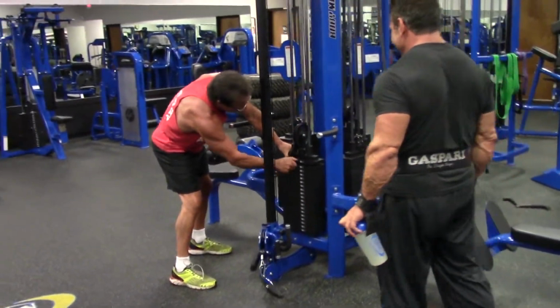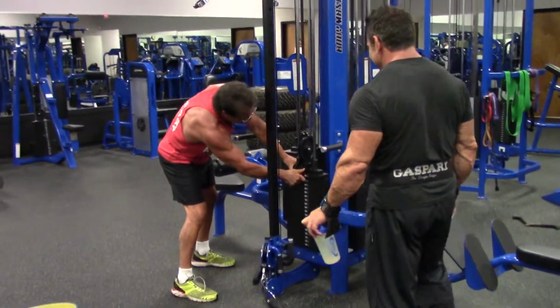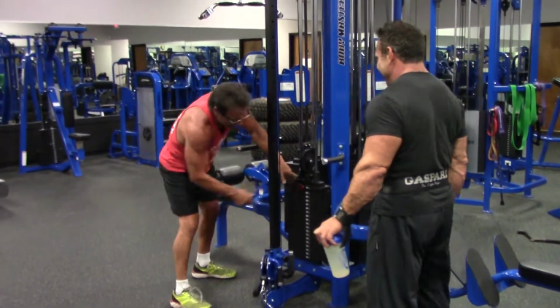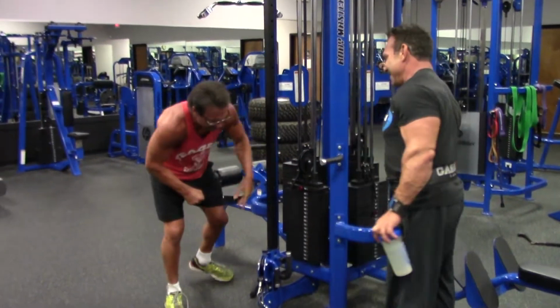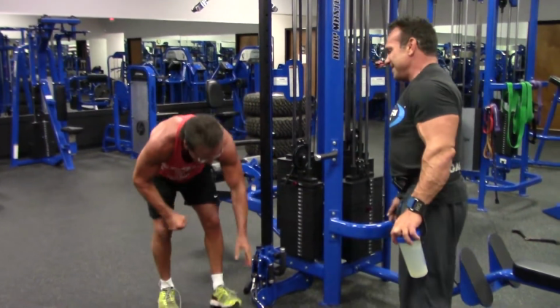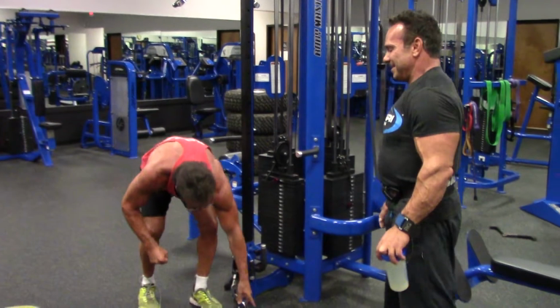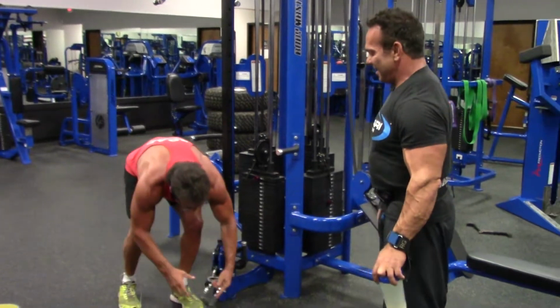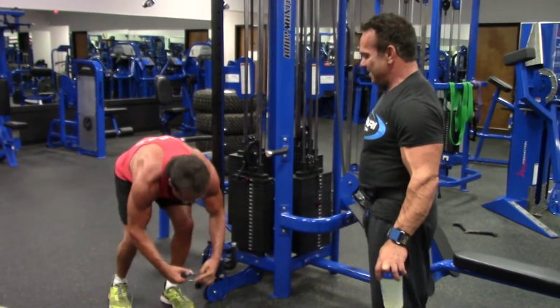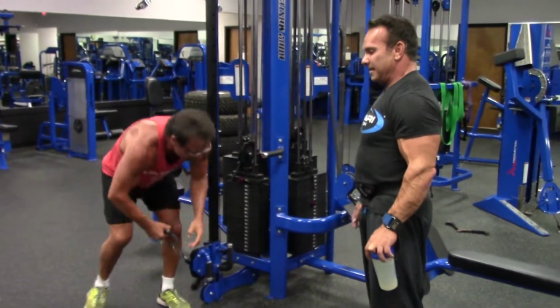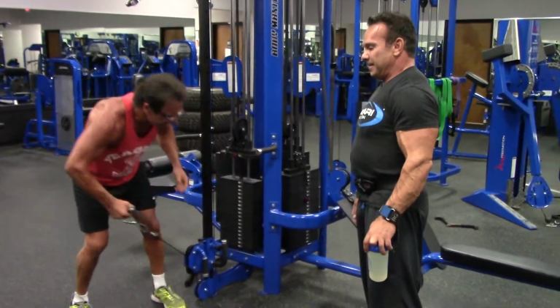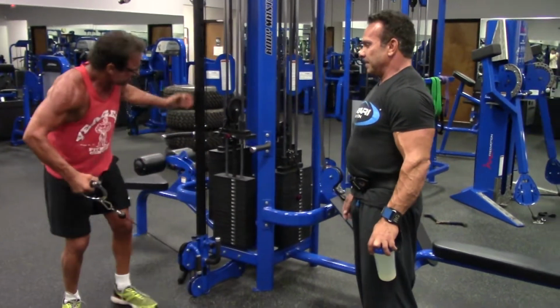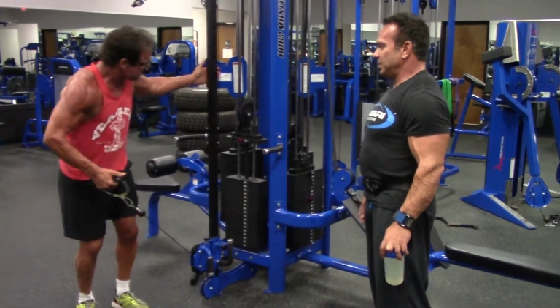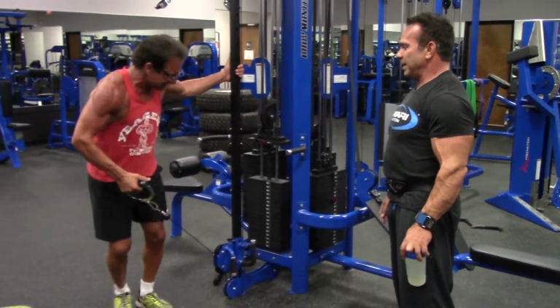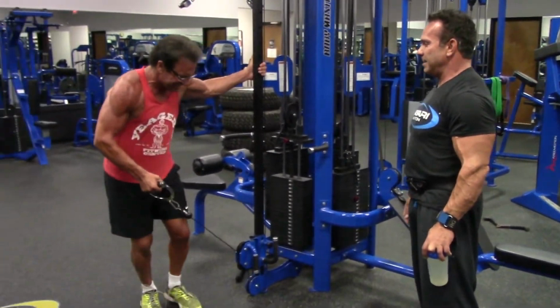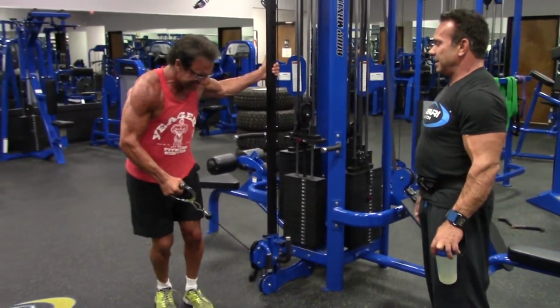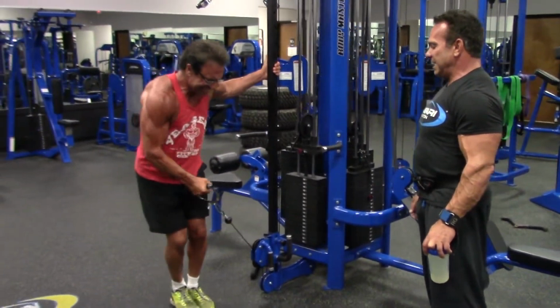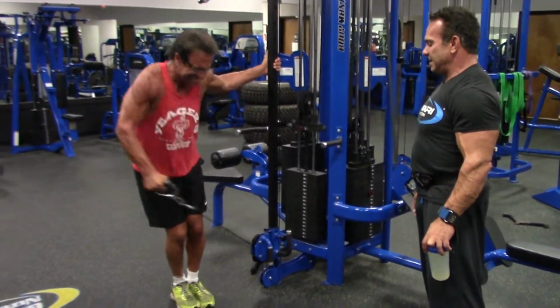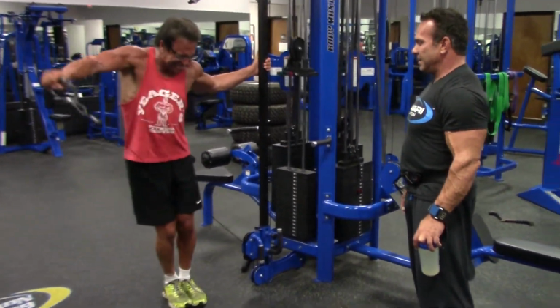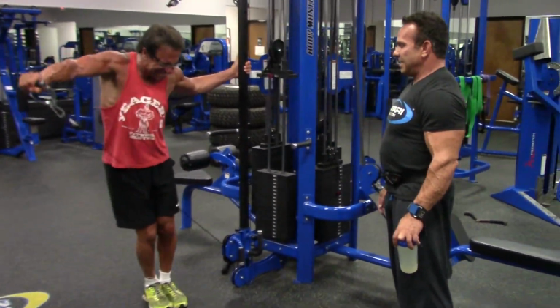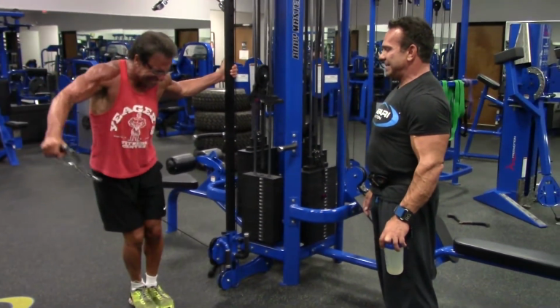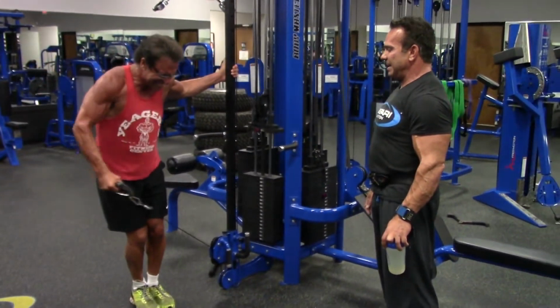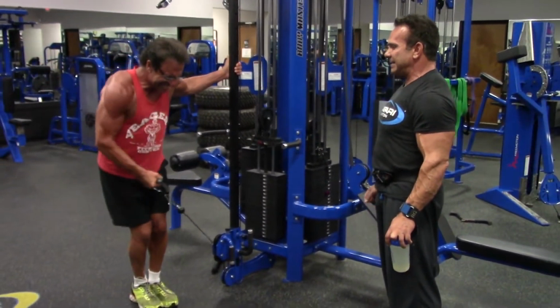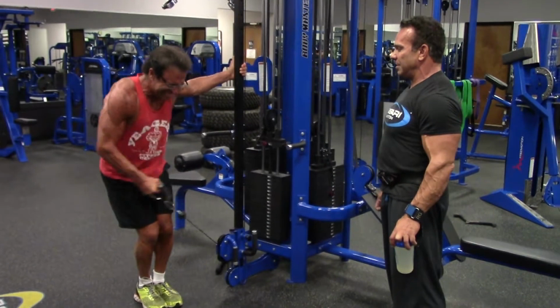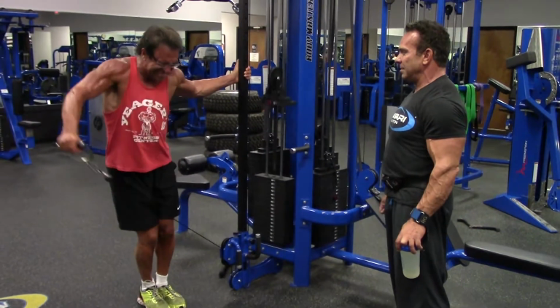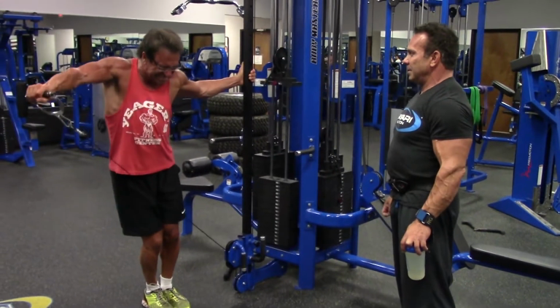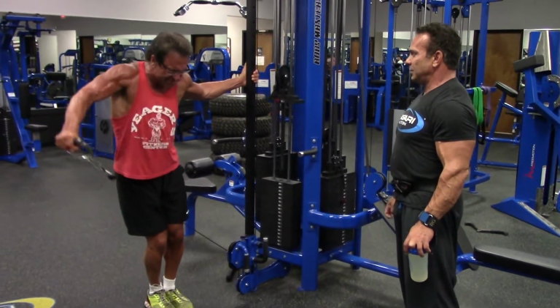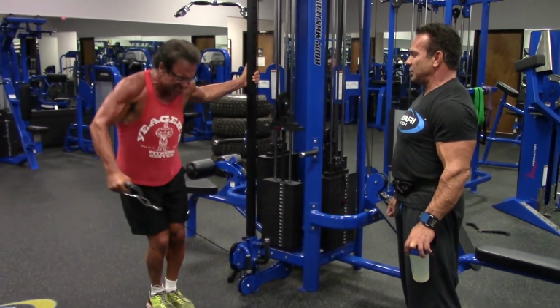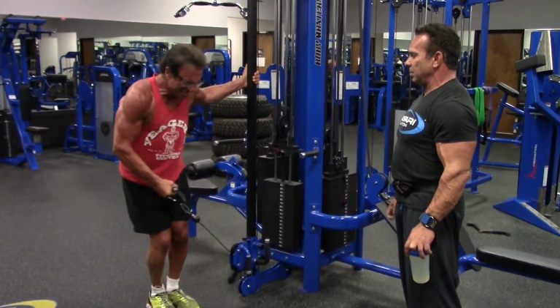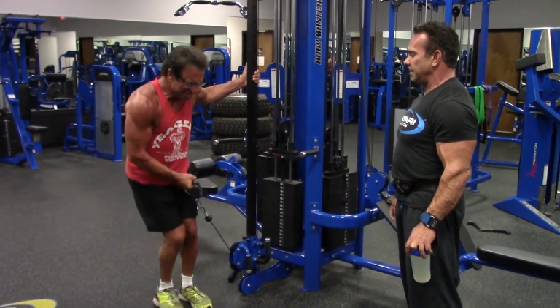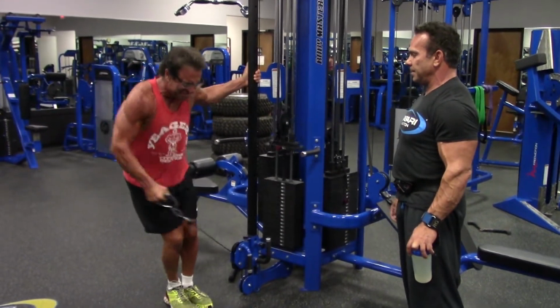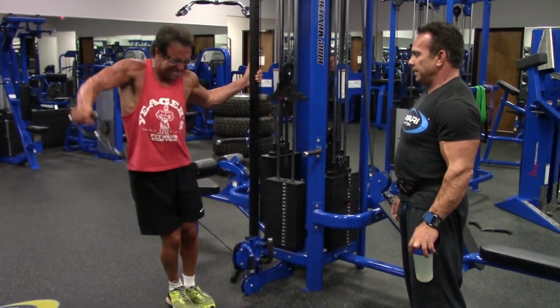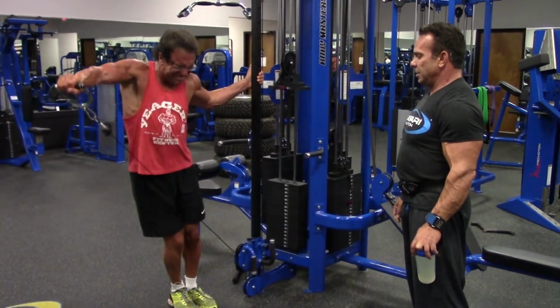I'd rather get the reps here. Let's do it. Lean. That's it — hit that delt. Hit that delt. Good.